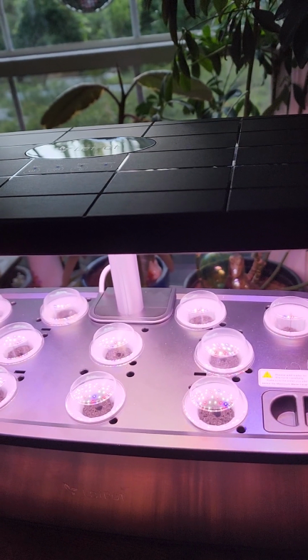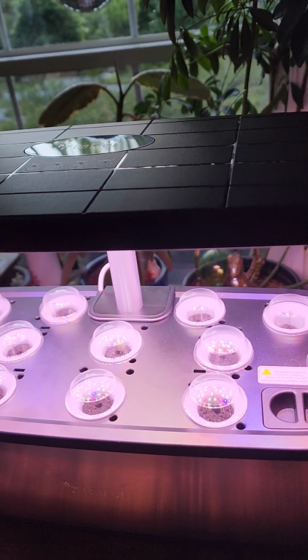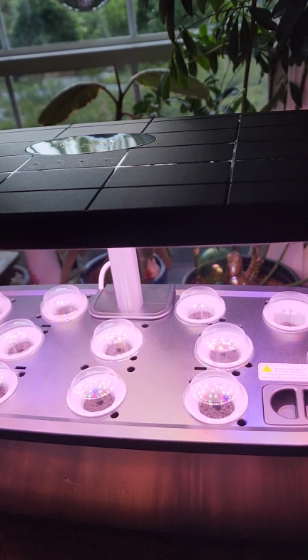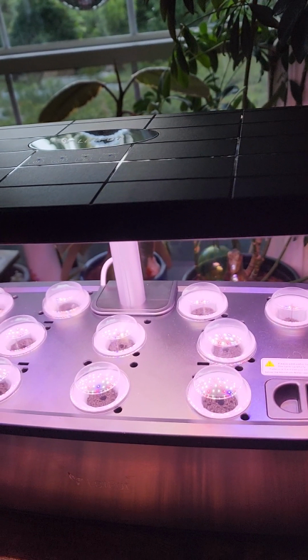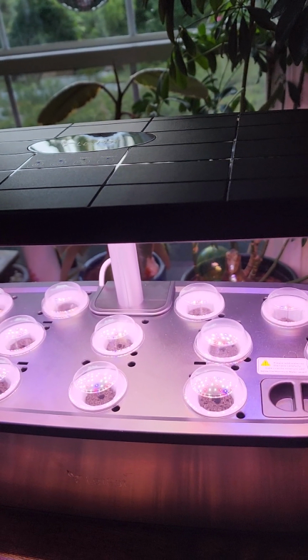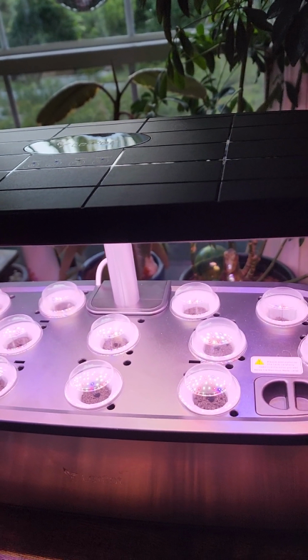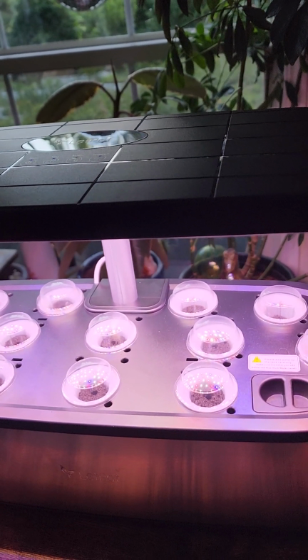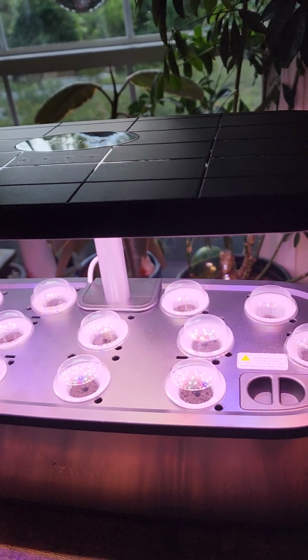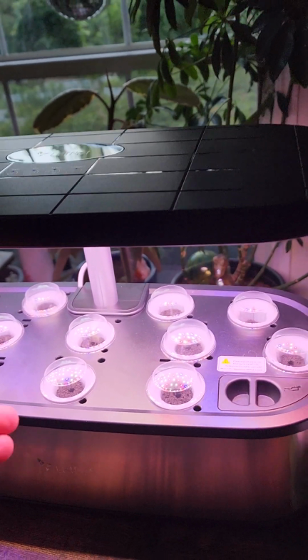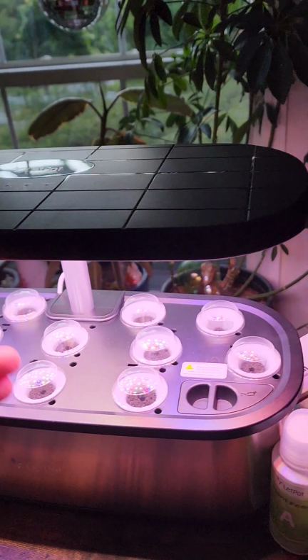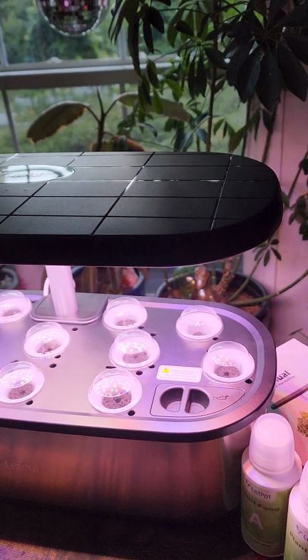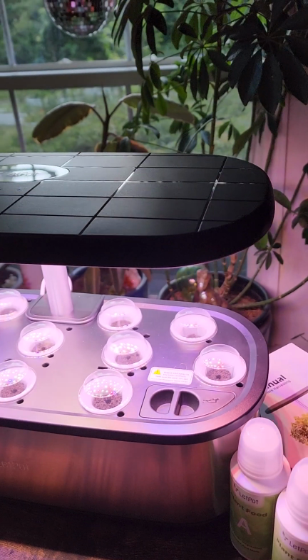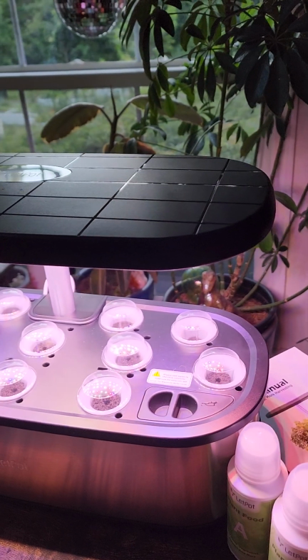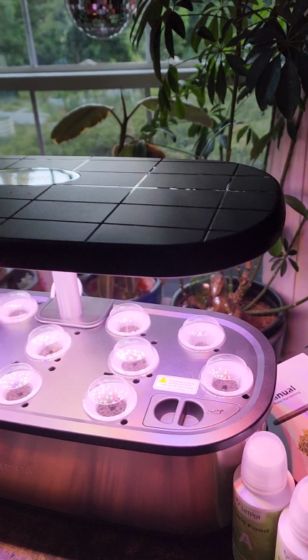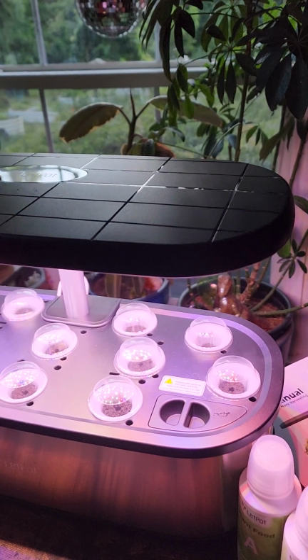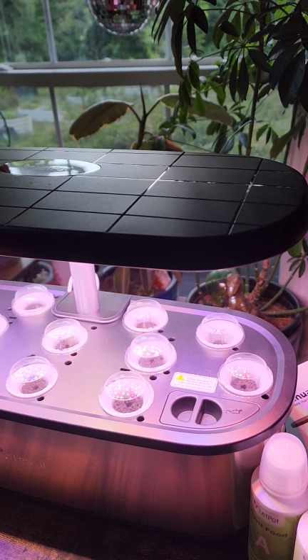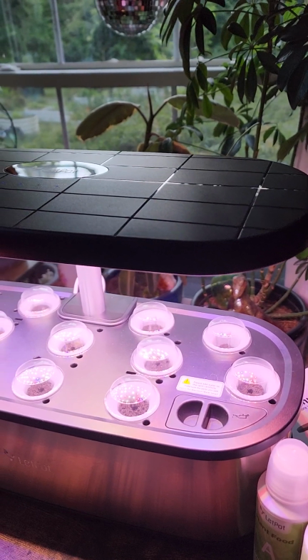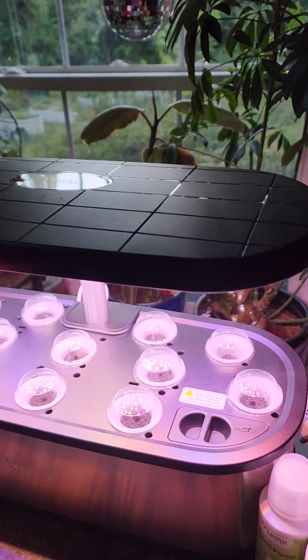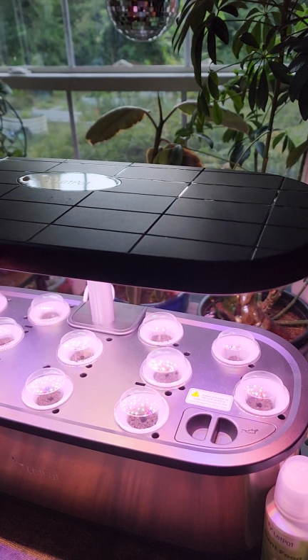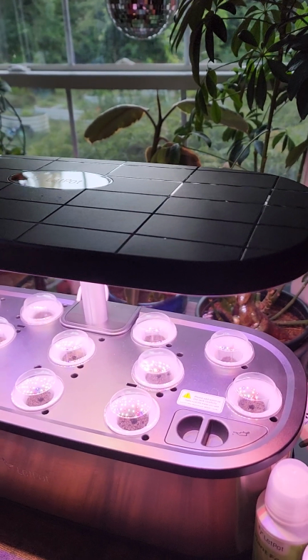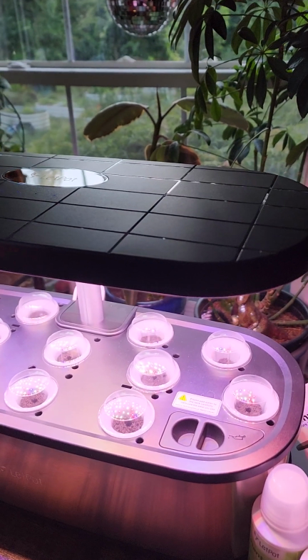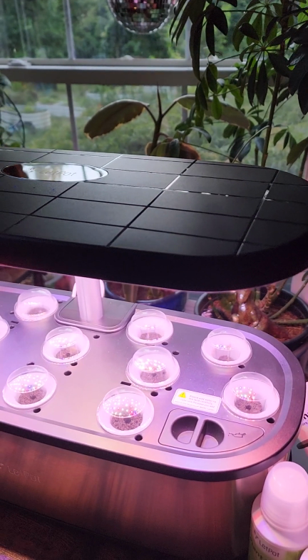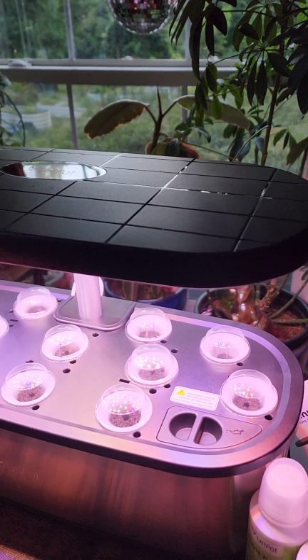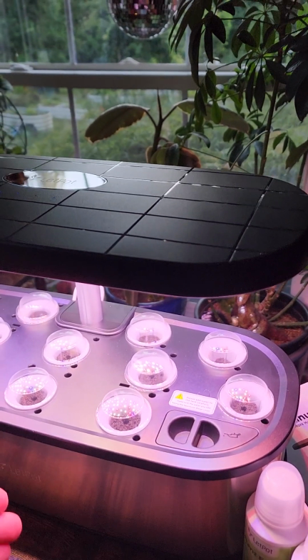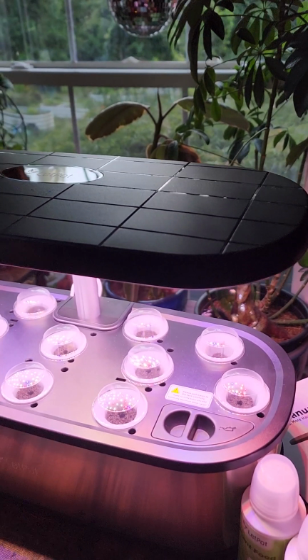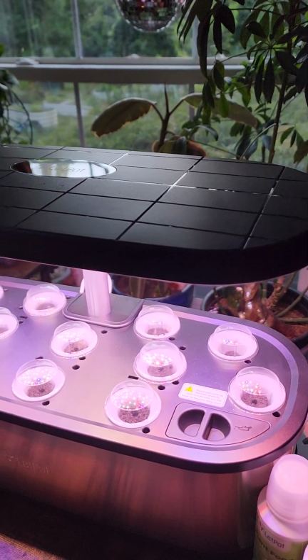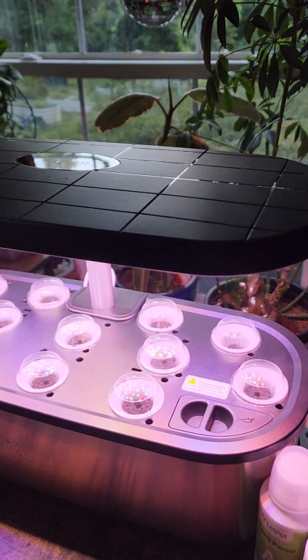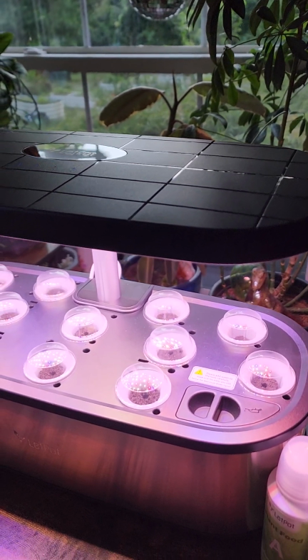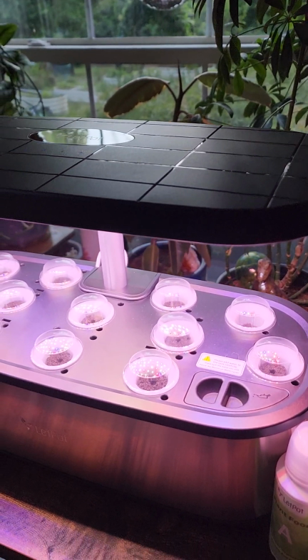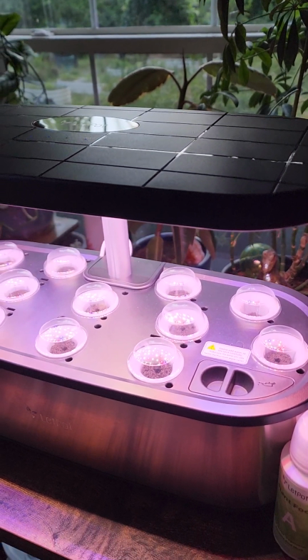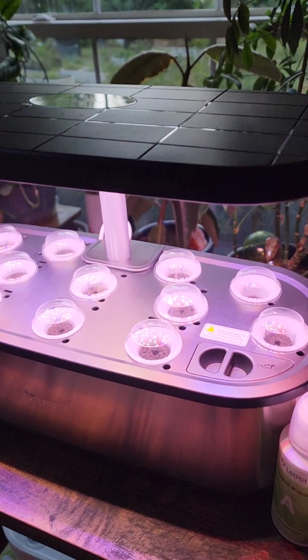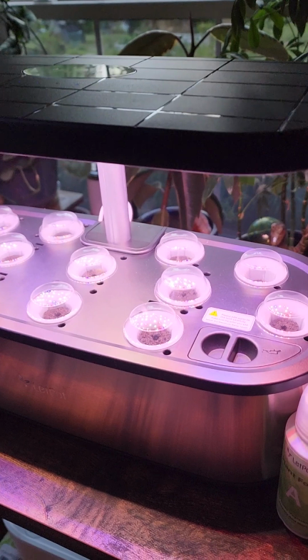It is a 12 pod, 5.5 liter basic specs — 24 watt grow light that gives you up to 20 inches of grow height.